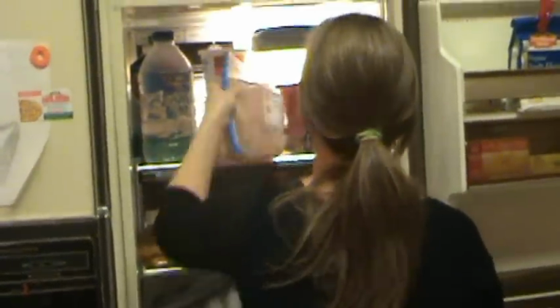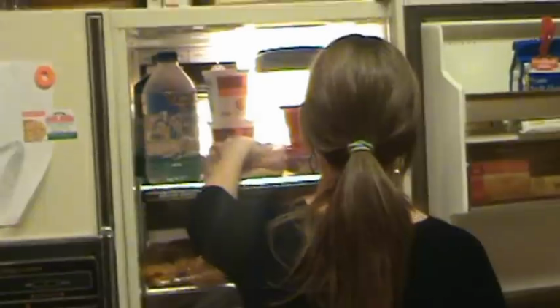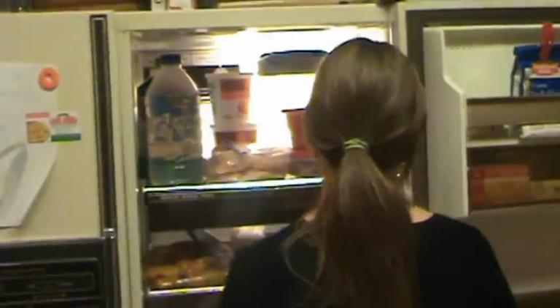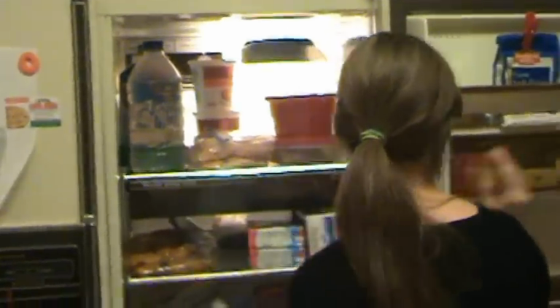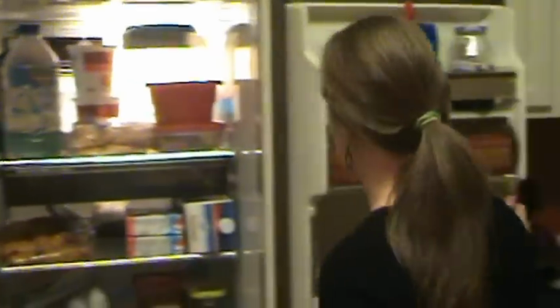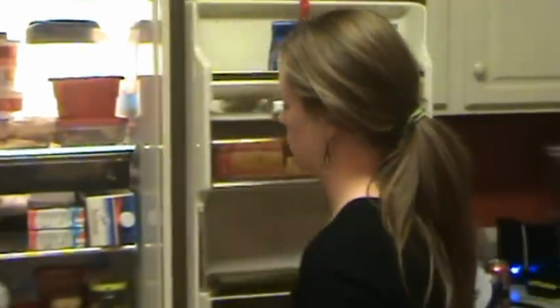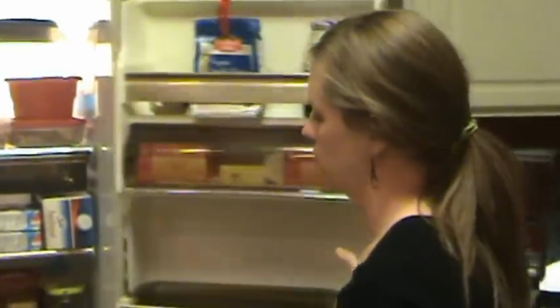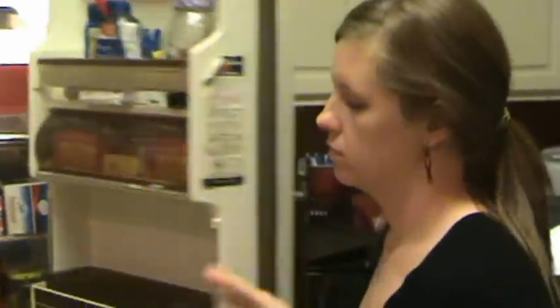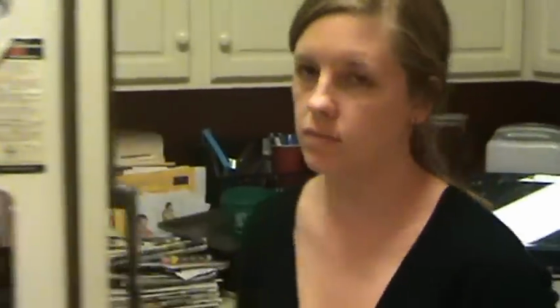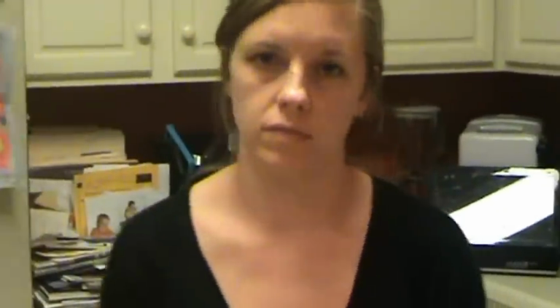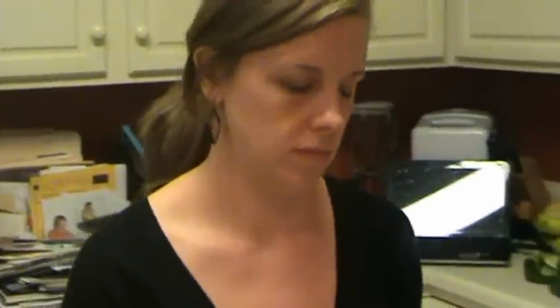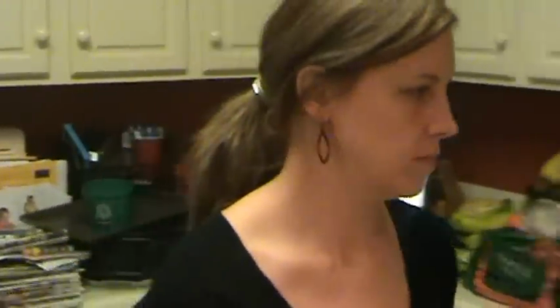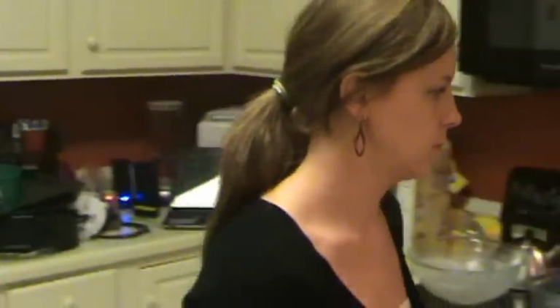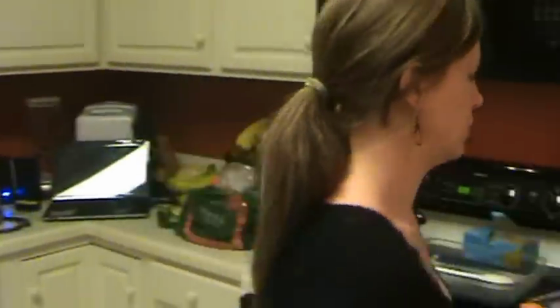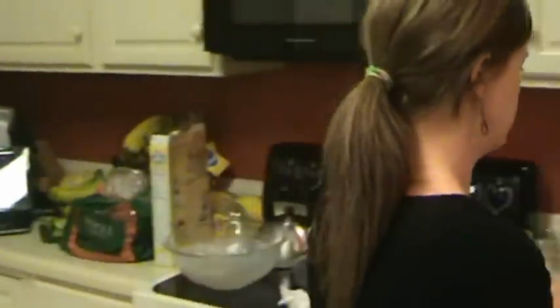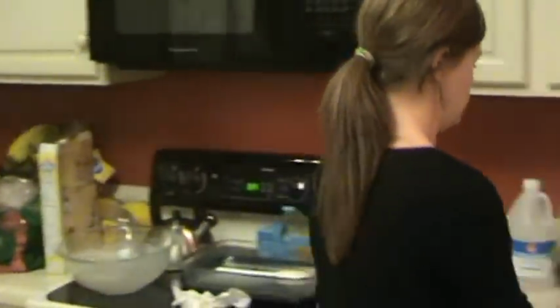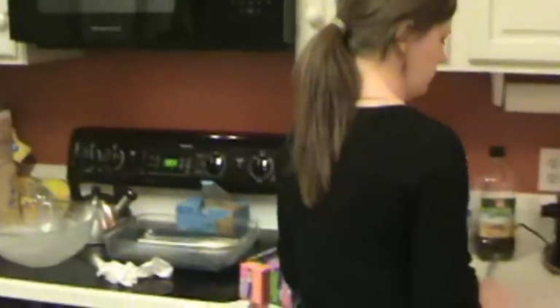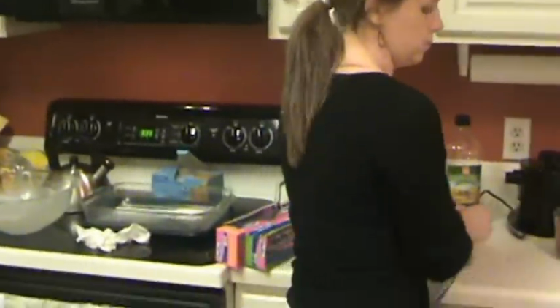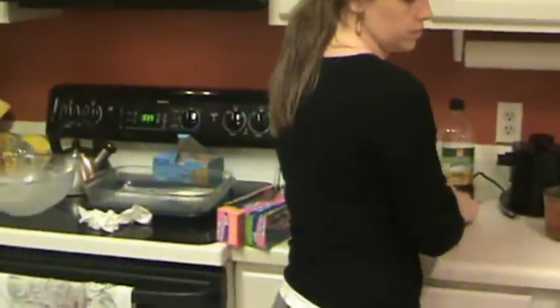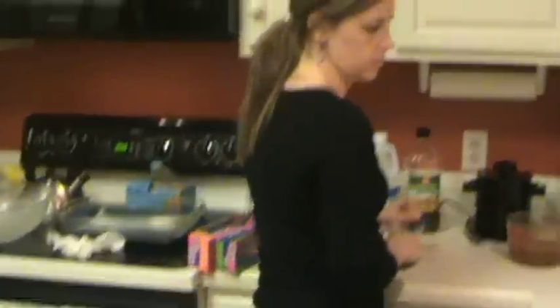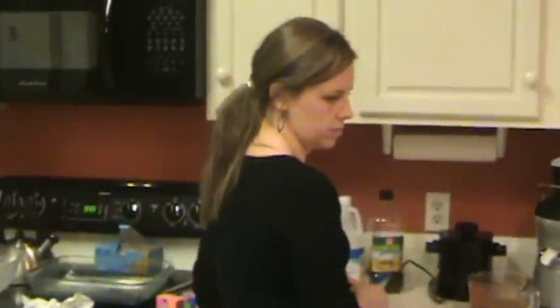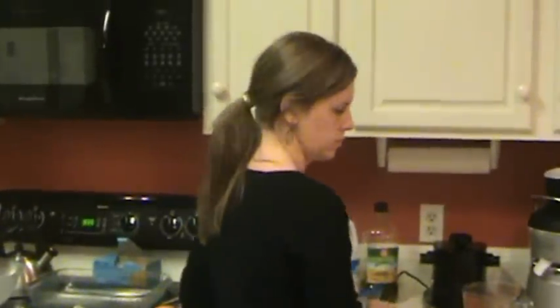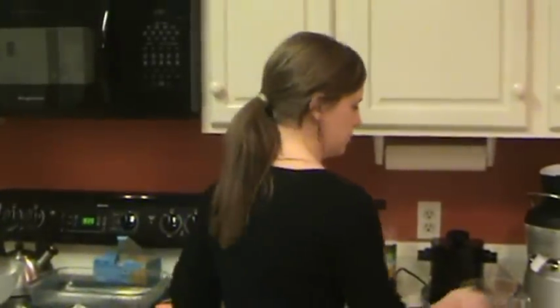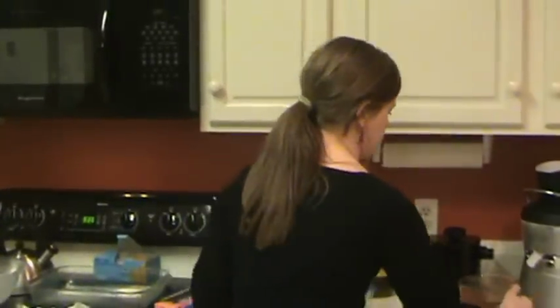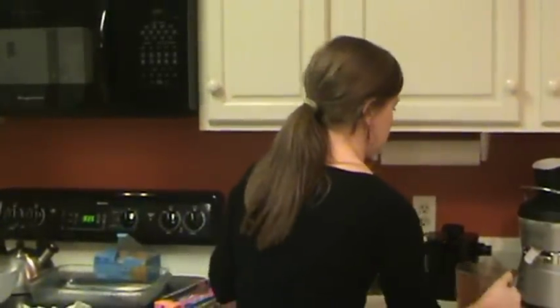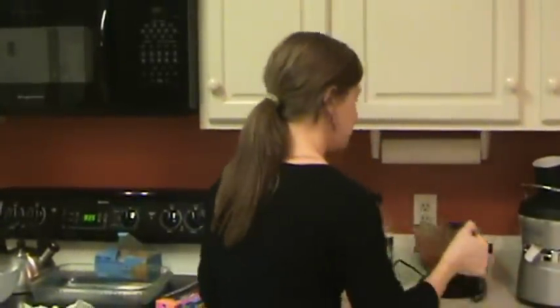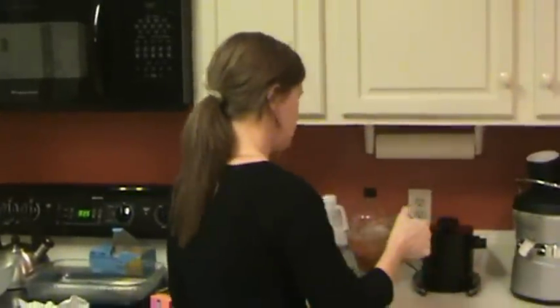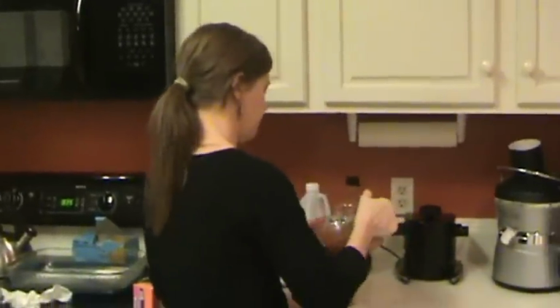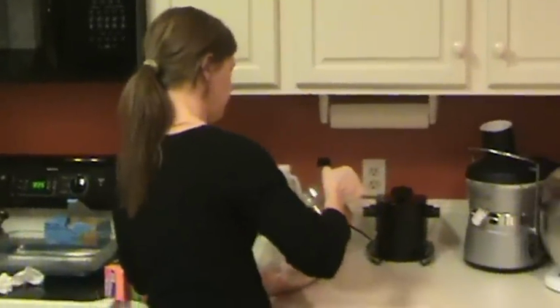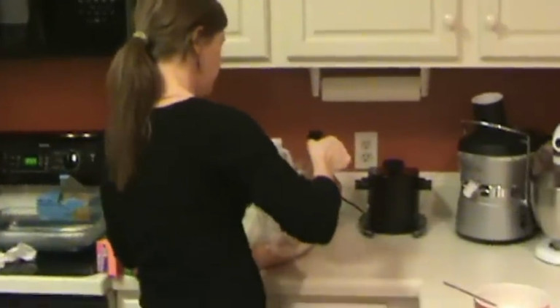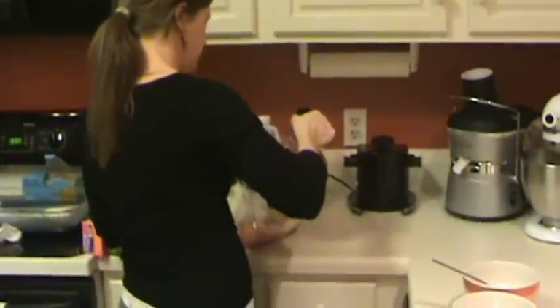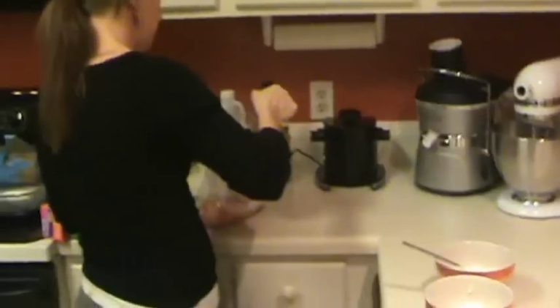We cut it all up tonight, and so when you're ready to use it, just pull it out, marinate it, and throw it on the grill — just like what you're doing now.